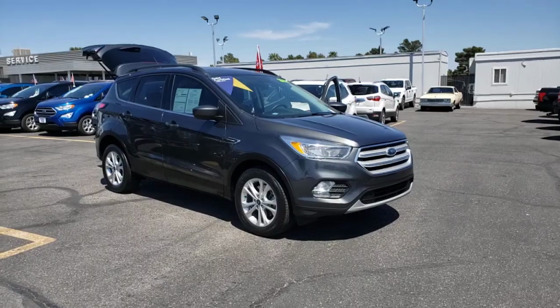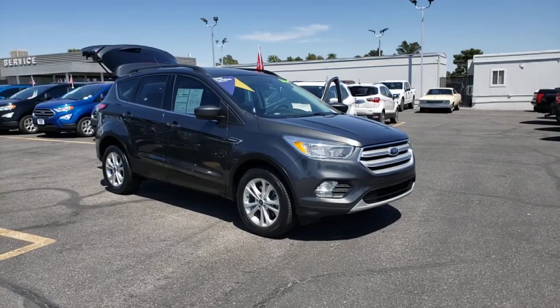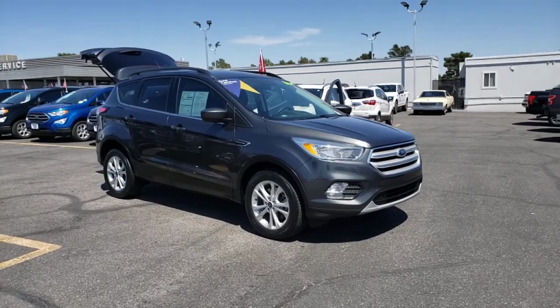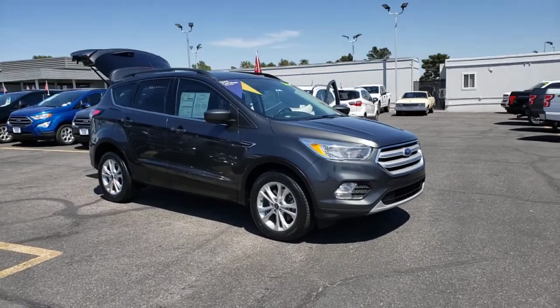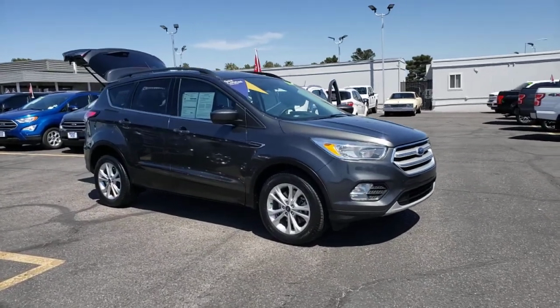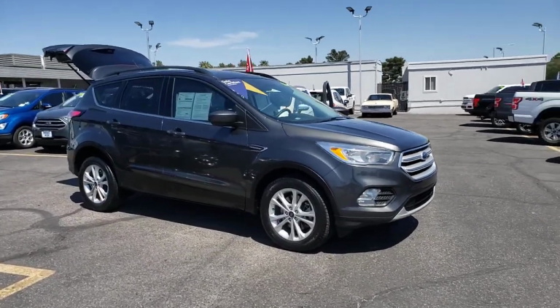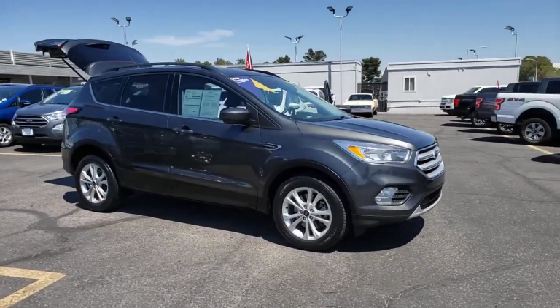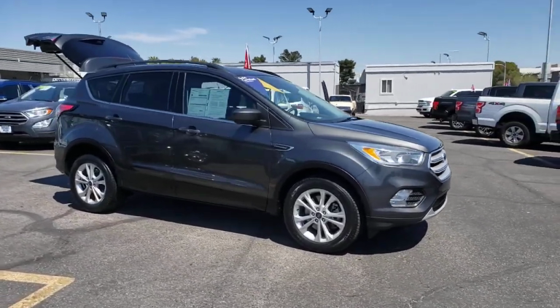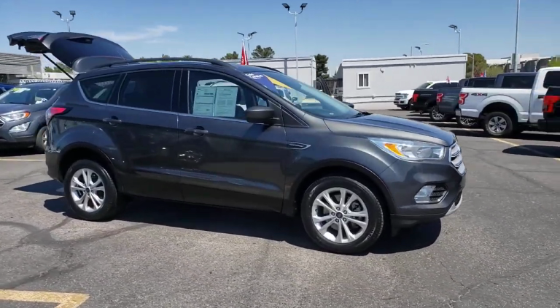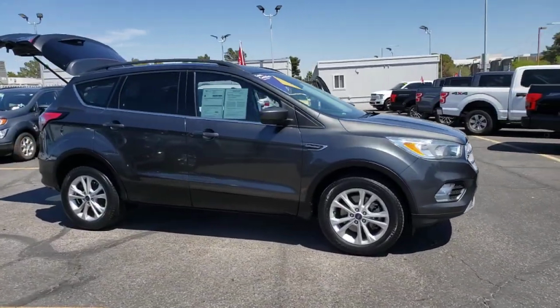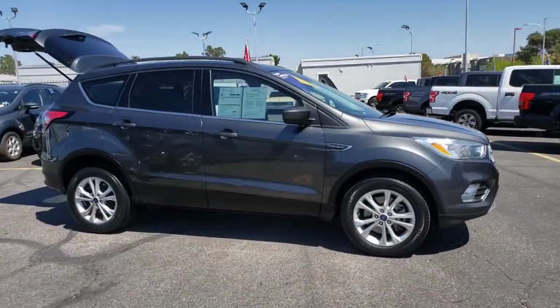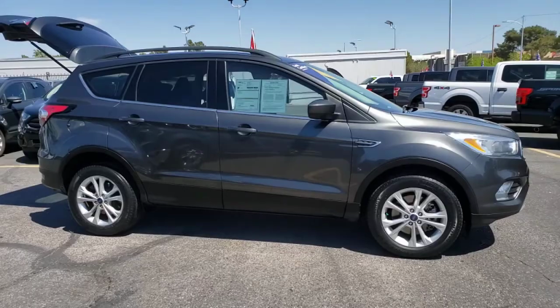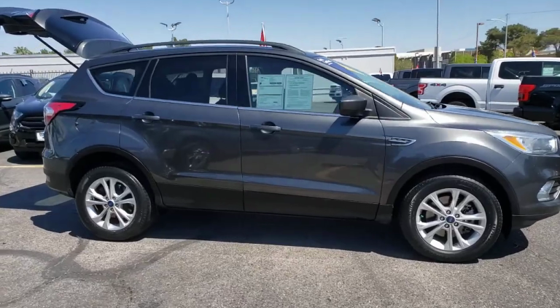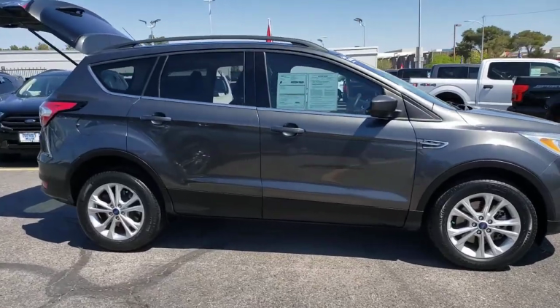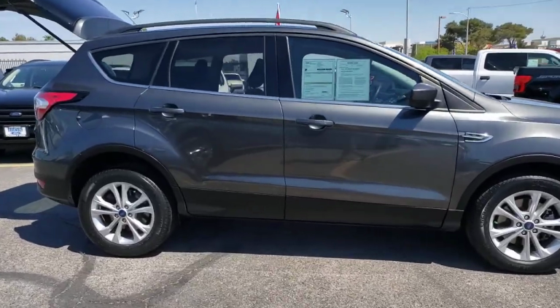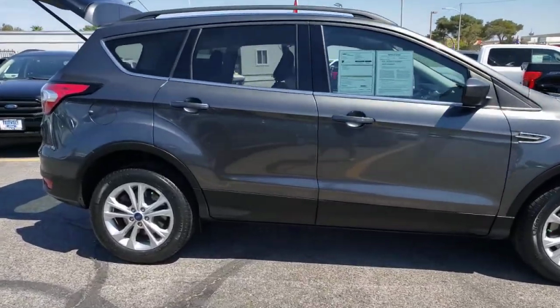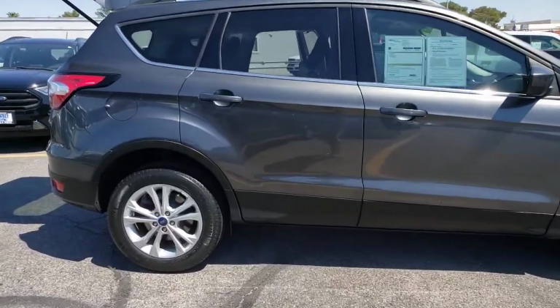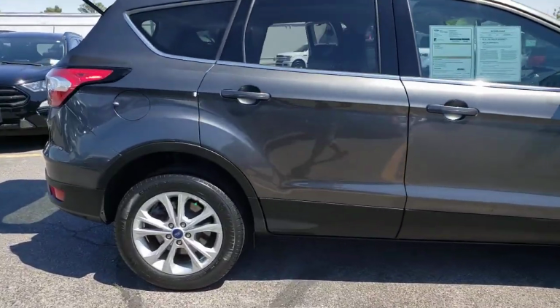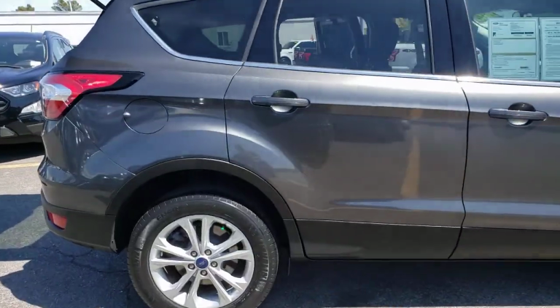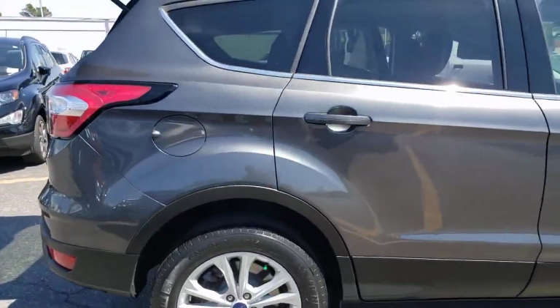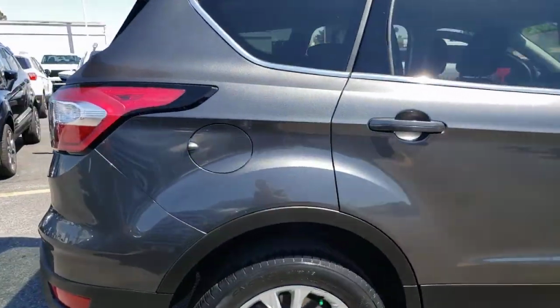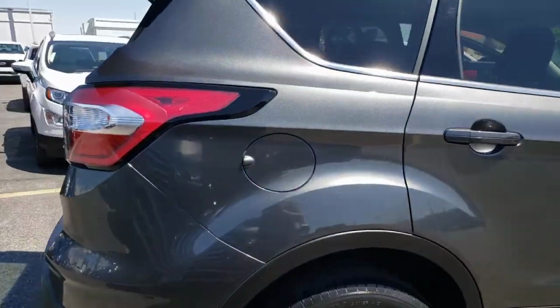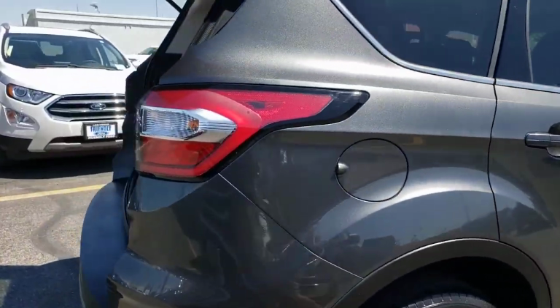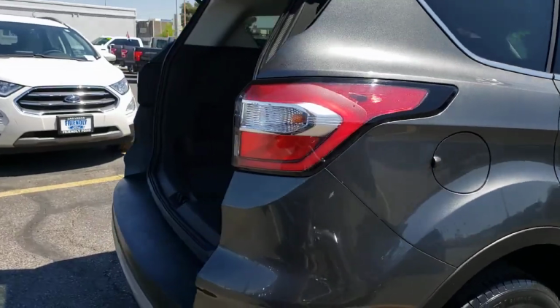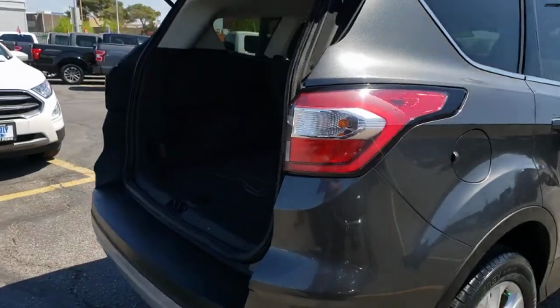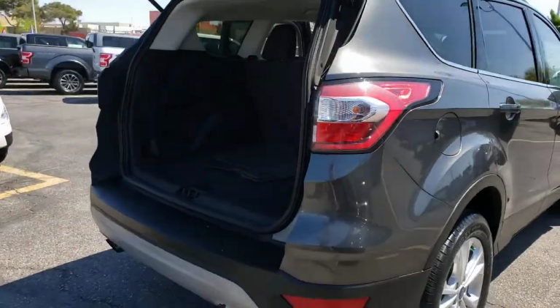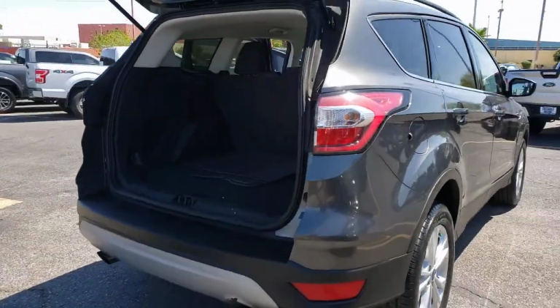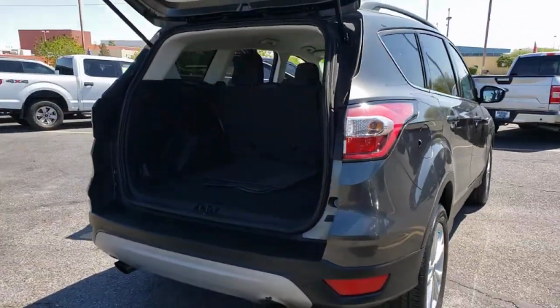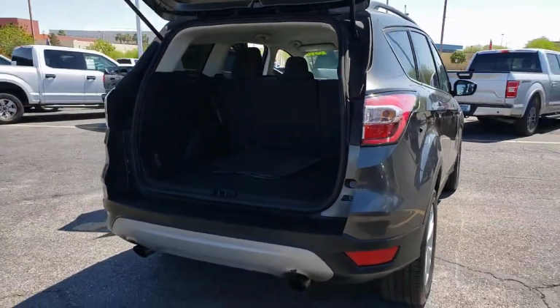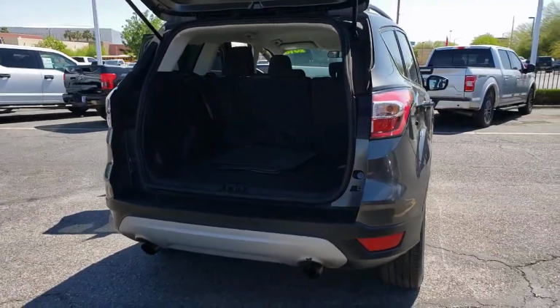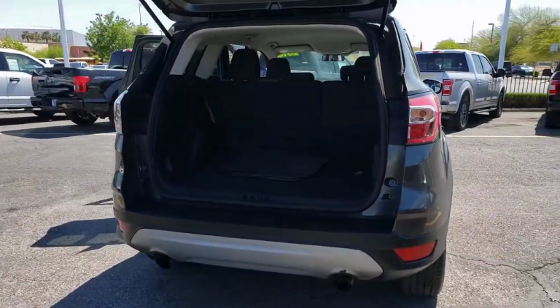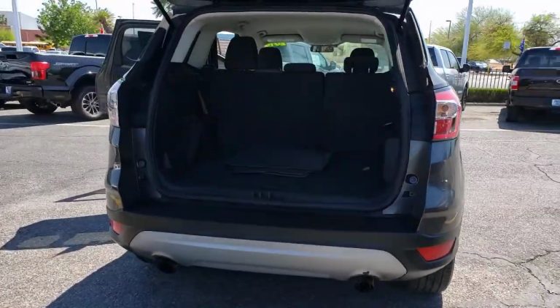Check out this 2018 Ford Escape. This vehicle is an outstanding buy with fewer than 50,000 miles on the odometer. Get all the tools you need to make adventures comfortable and stress-free with this capable, comfortable Escape.